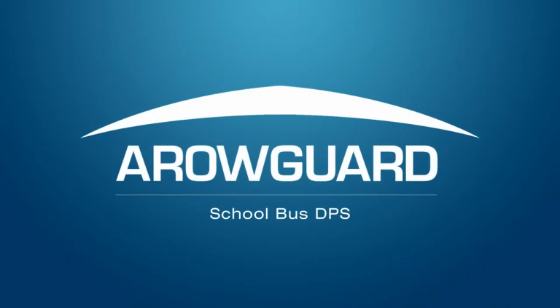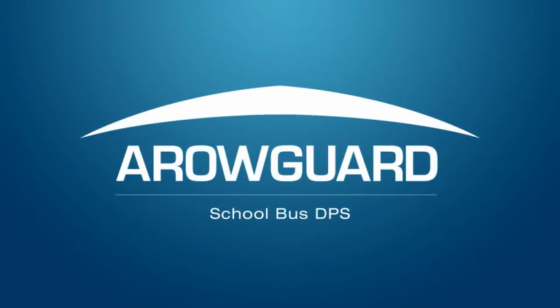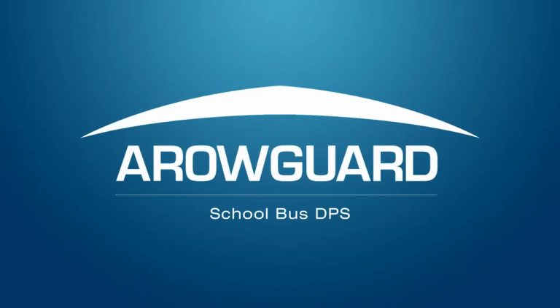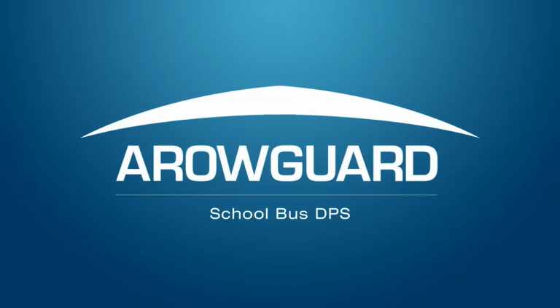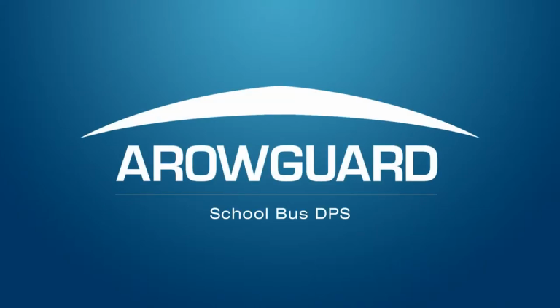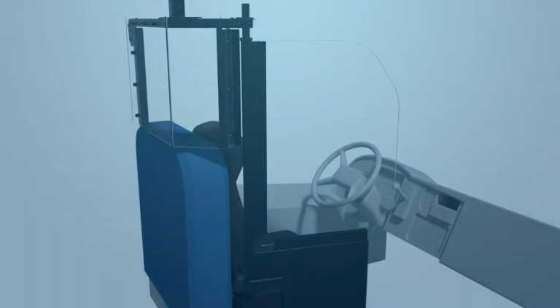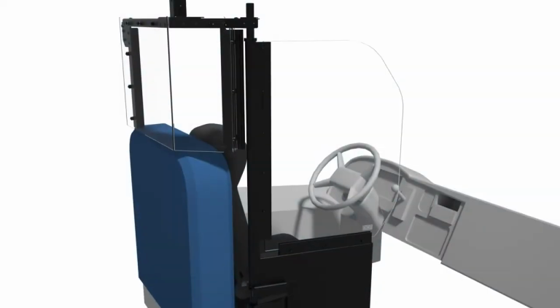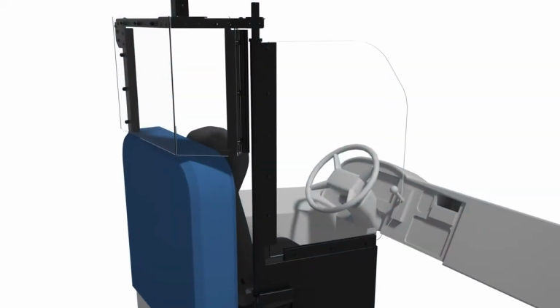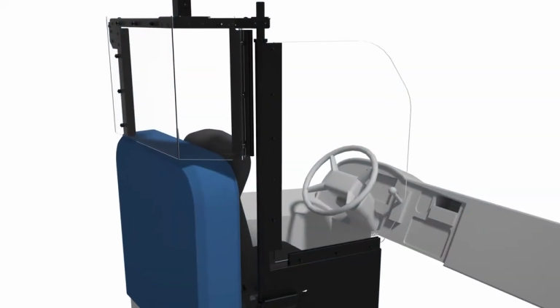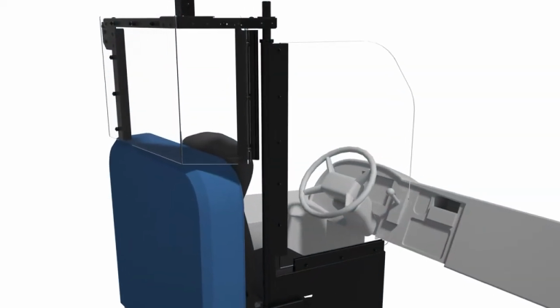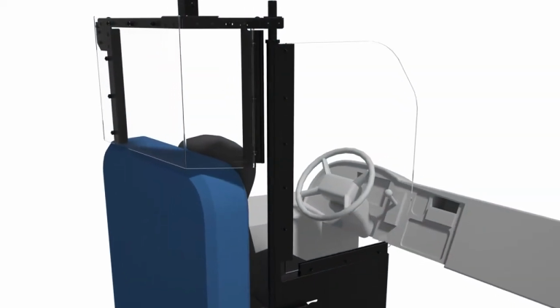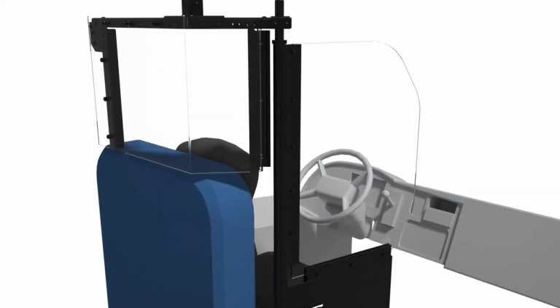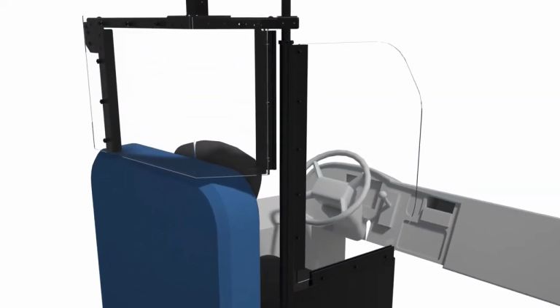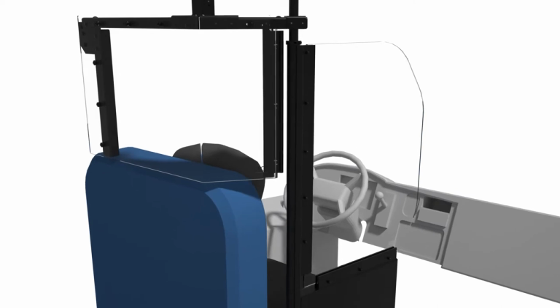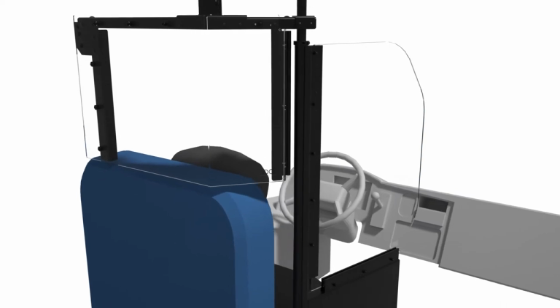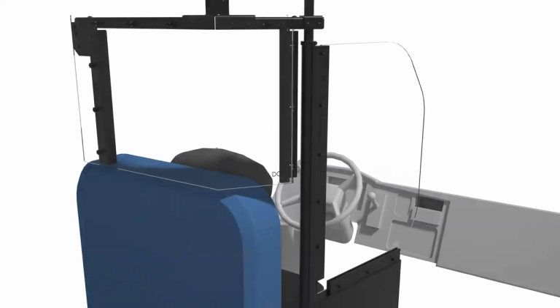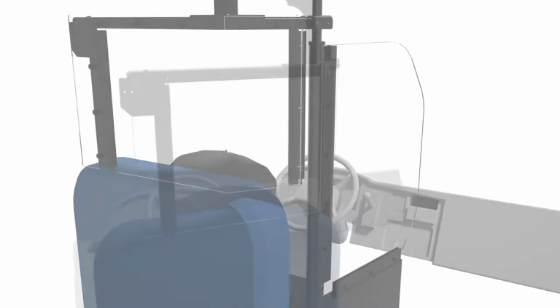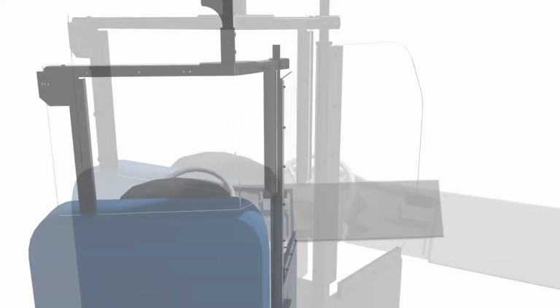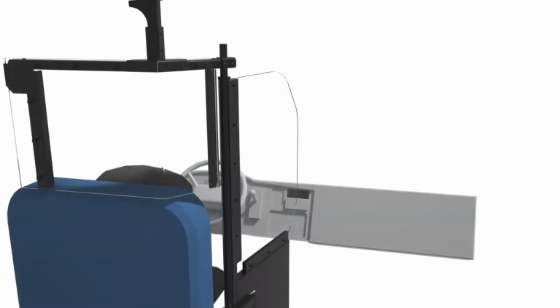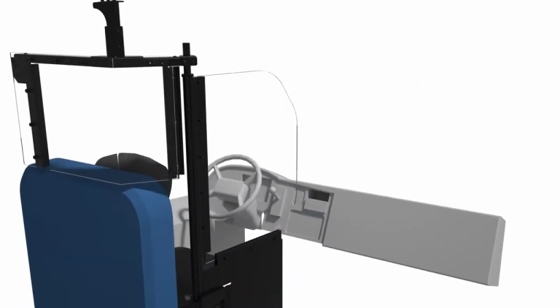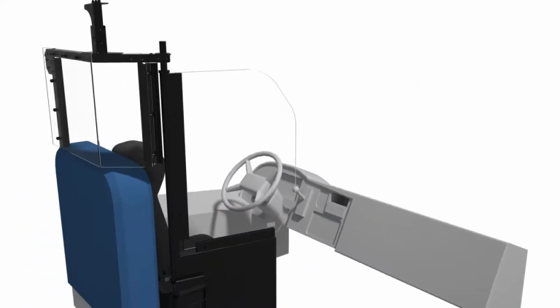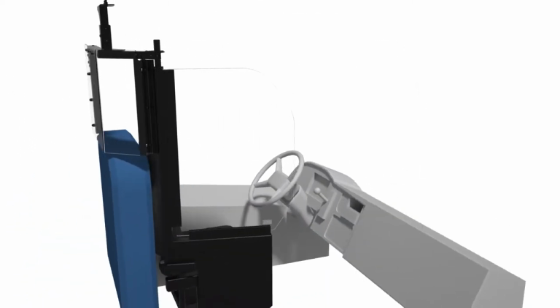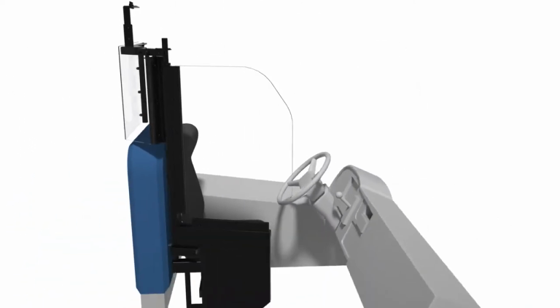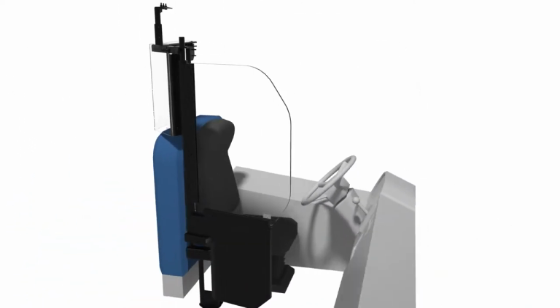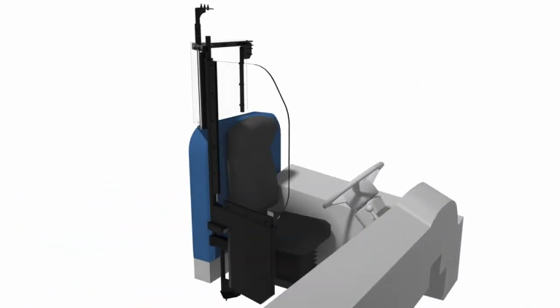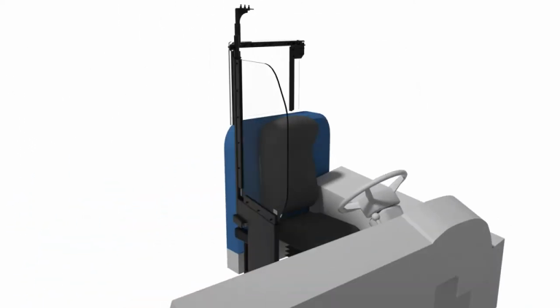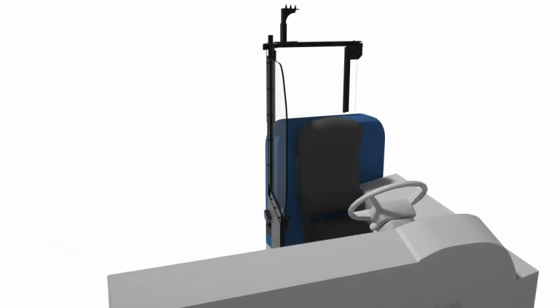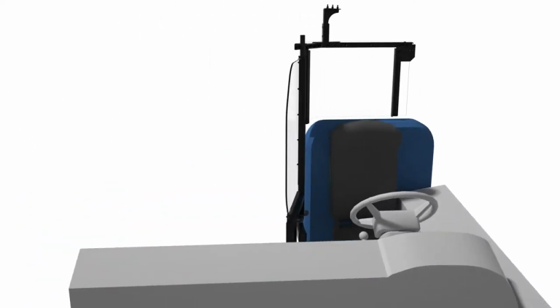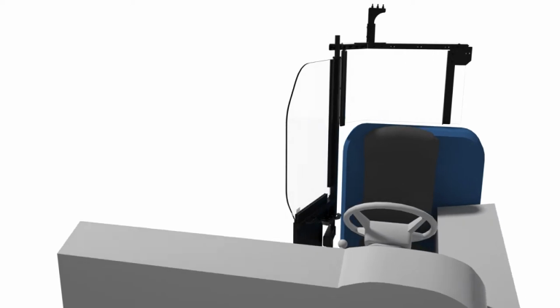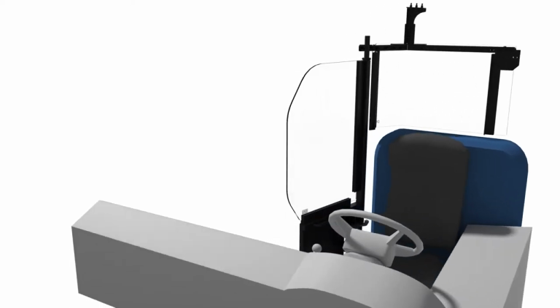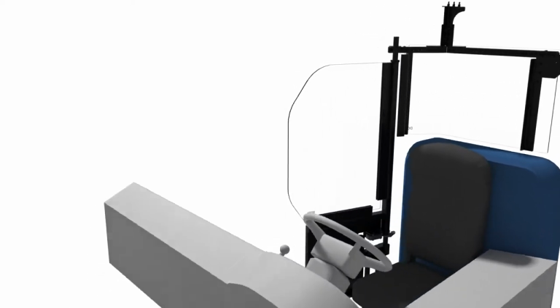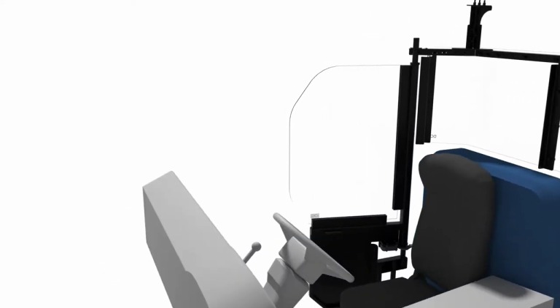Designed to maximize visibility for the driver, the AeroGuard School Bus design is a fixed solid door with a back polycarbonate partition, giving your drivers an added defense against airborne pathogens.